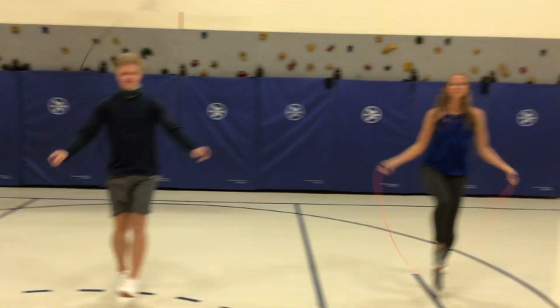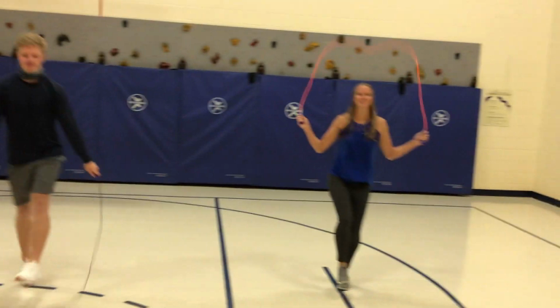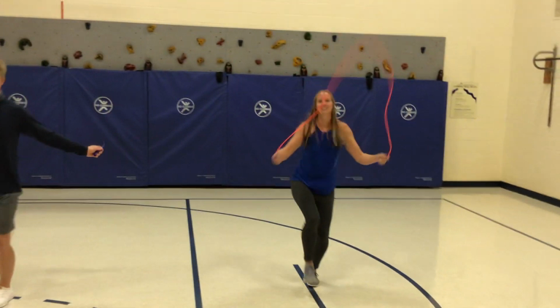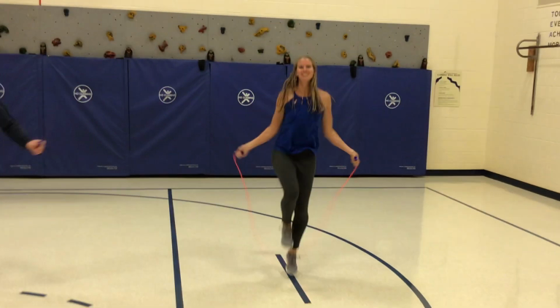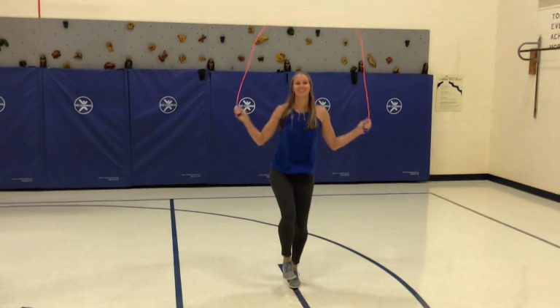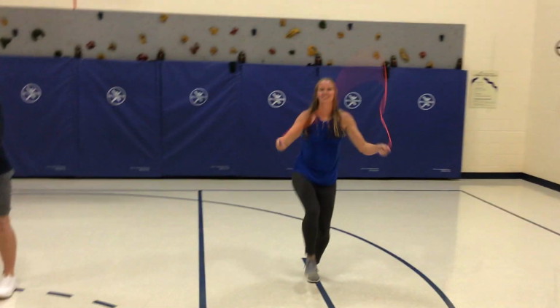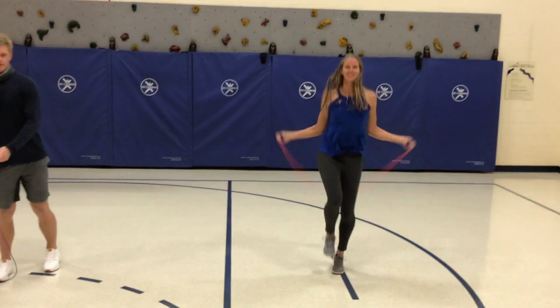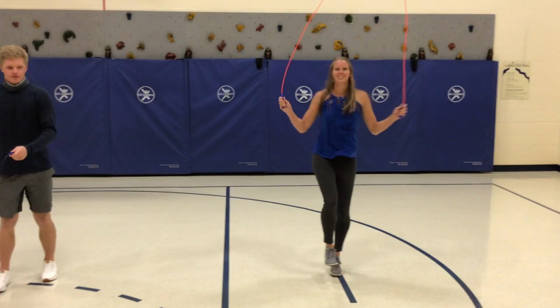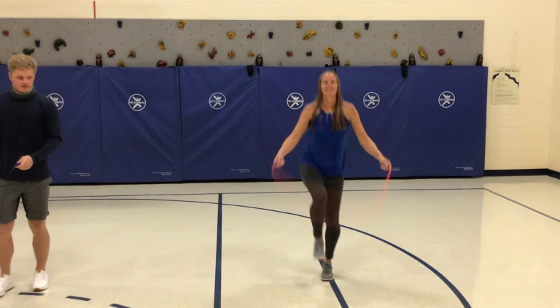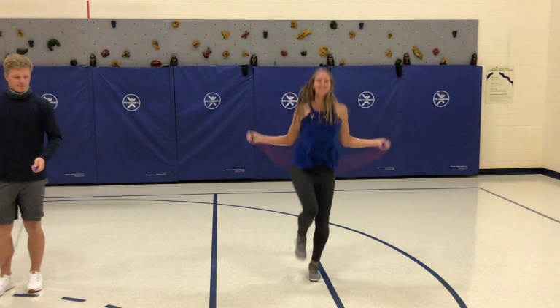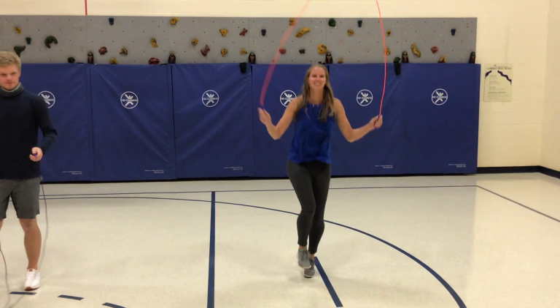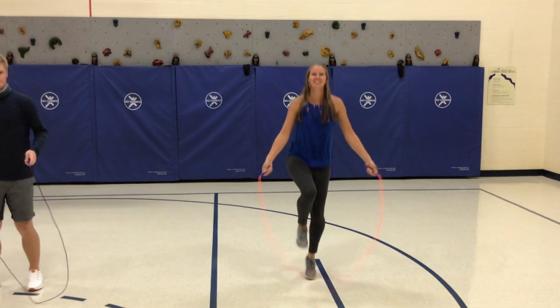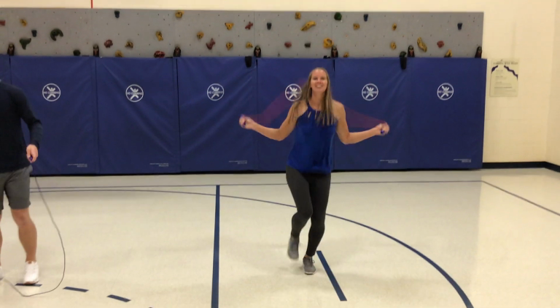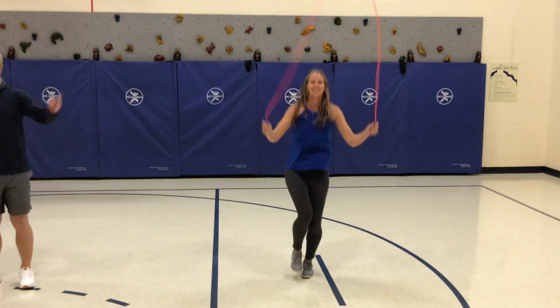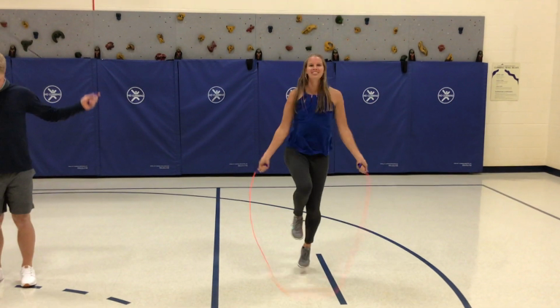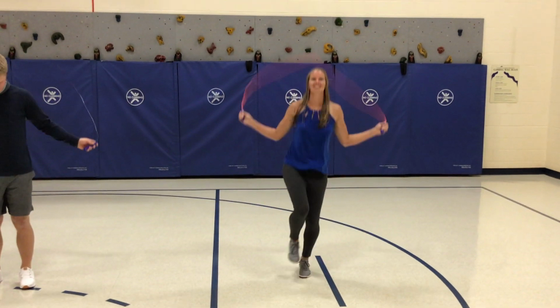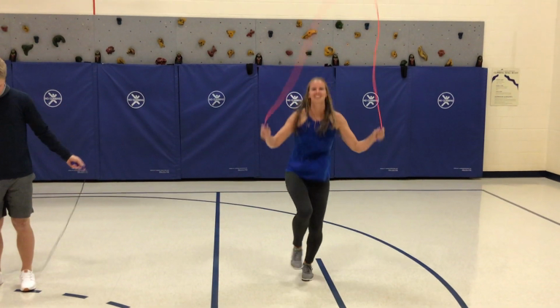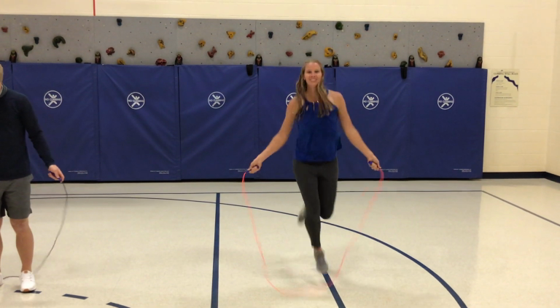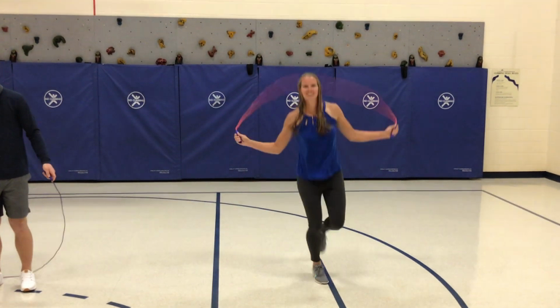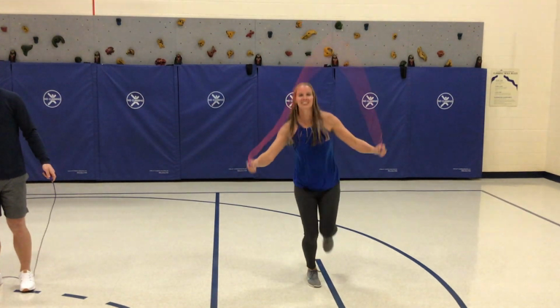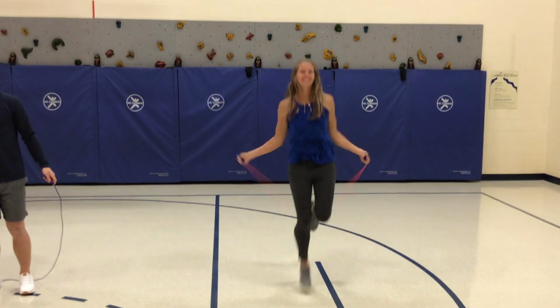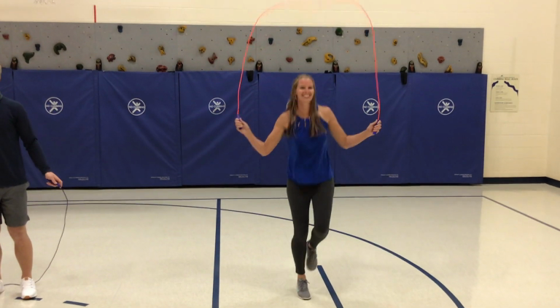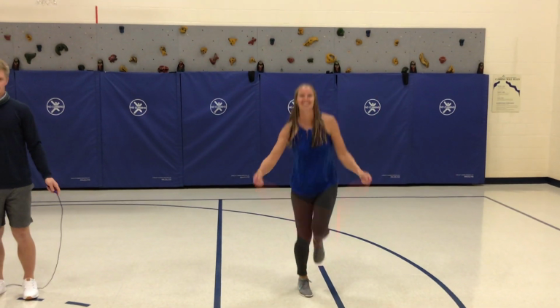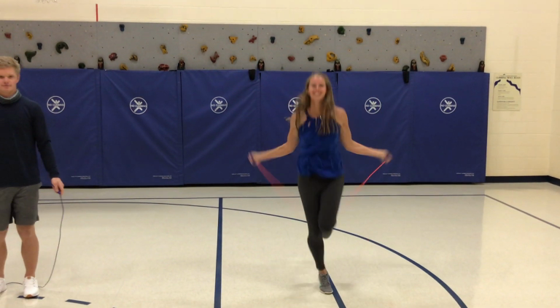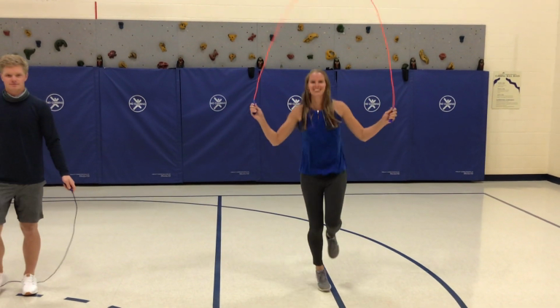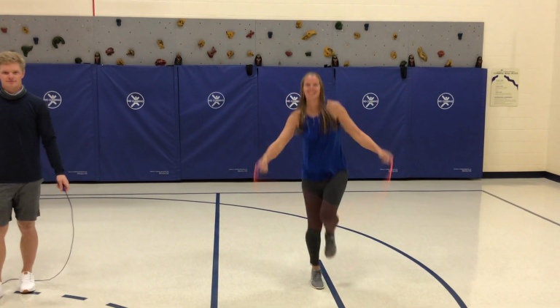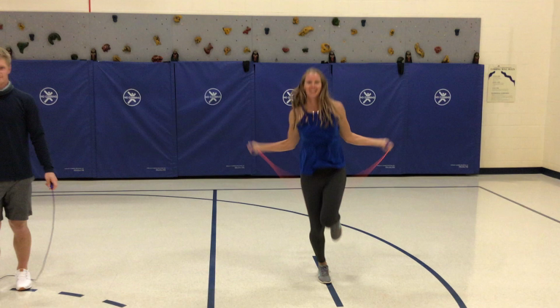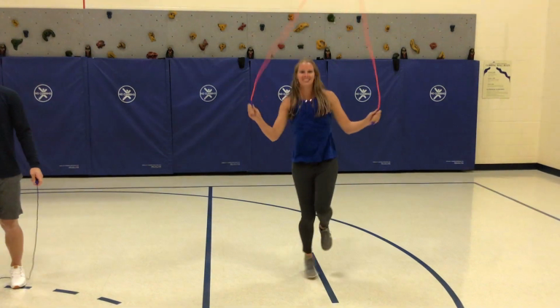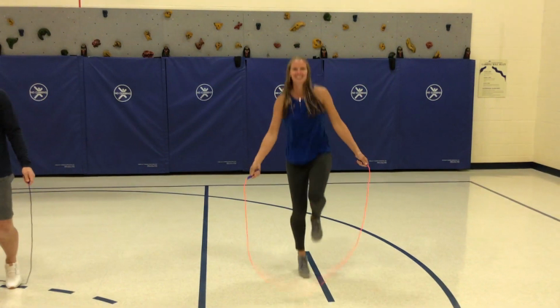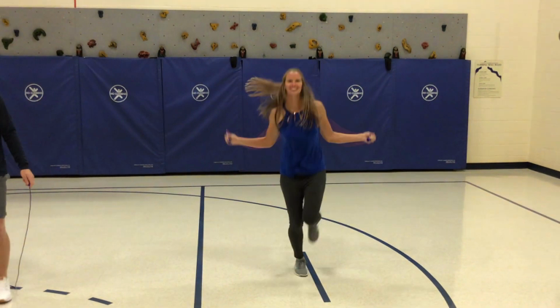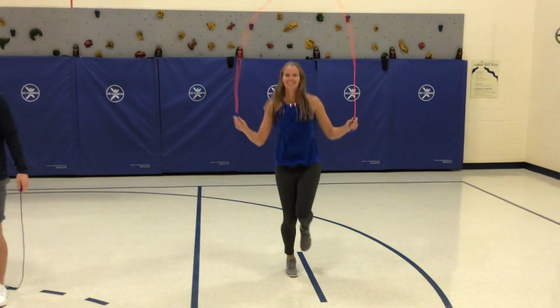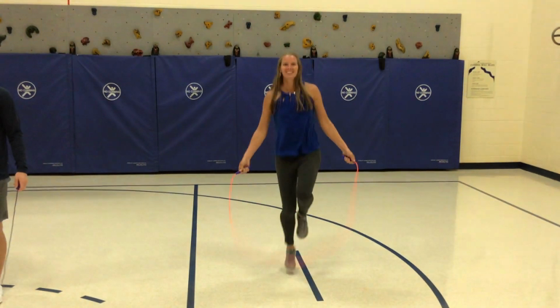And Mrs. K is gonna try one foot, and if she gets tired she can always switch to her other foot. Nice job. Try your best.